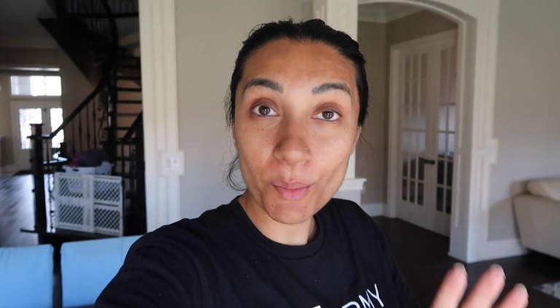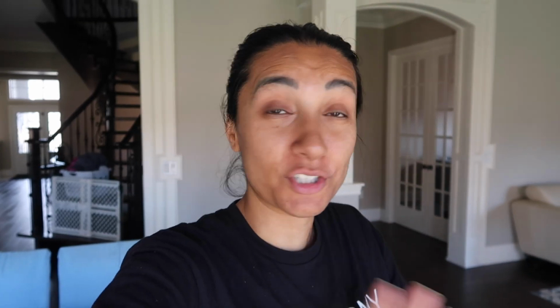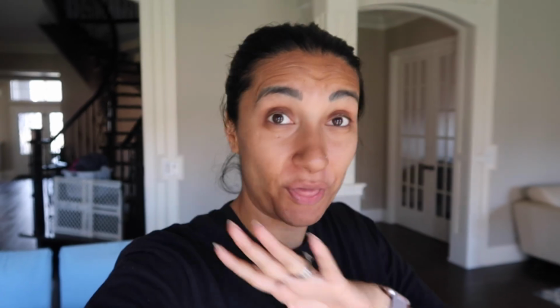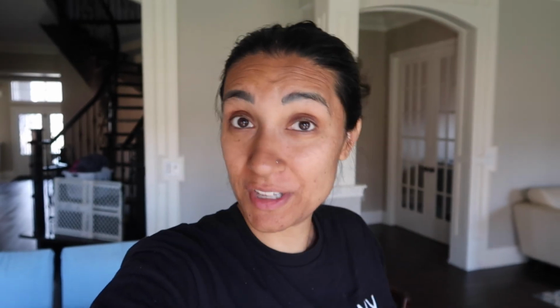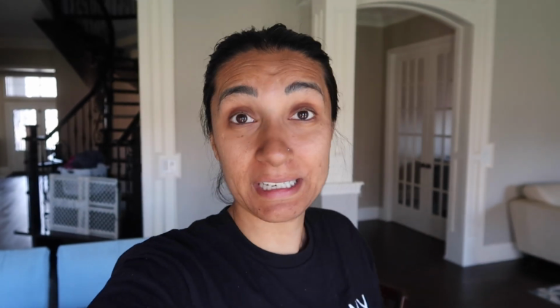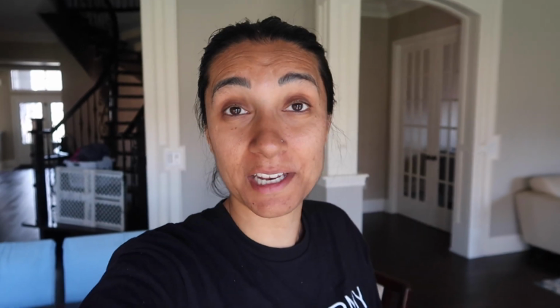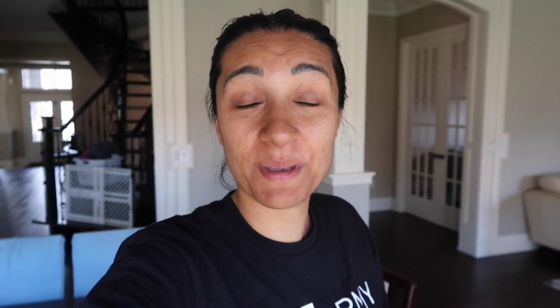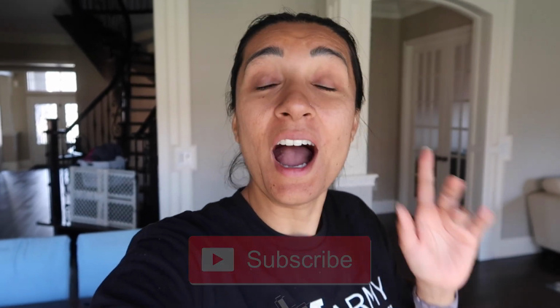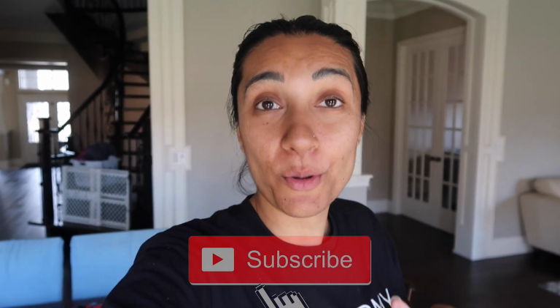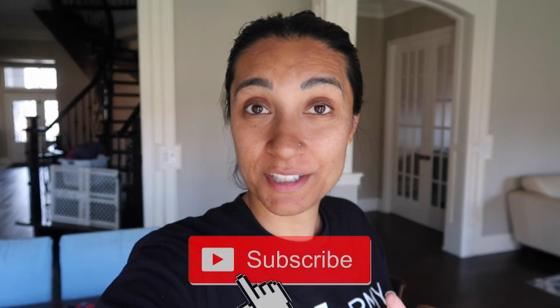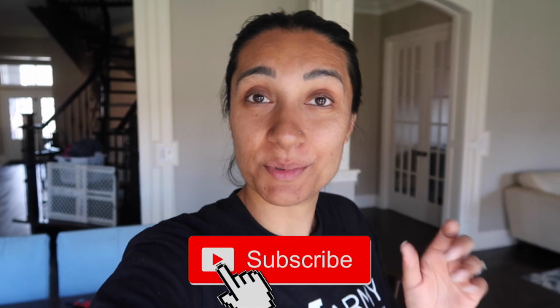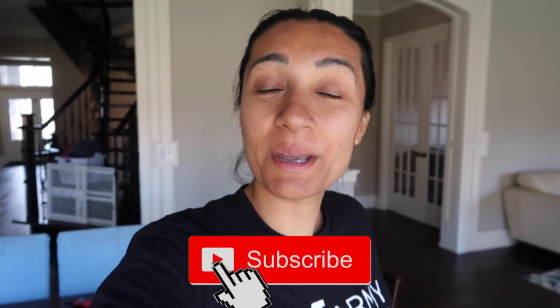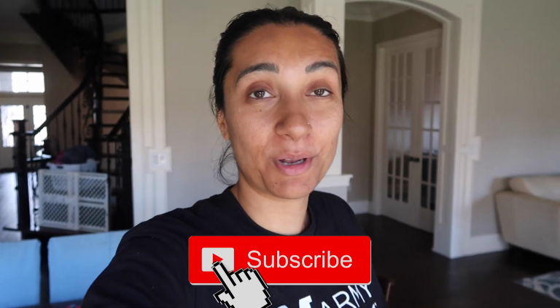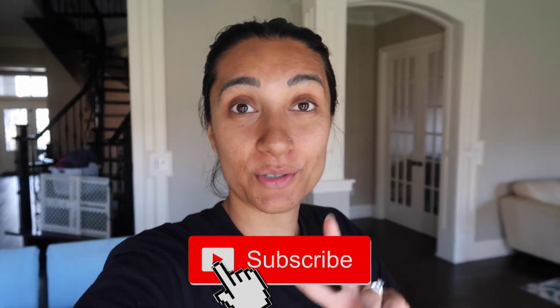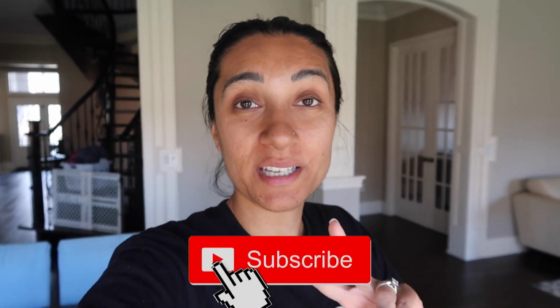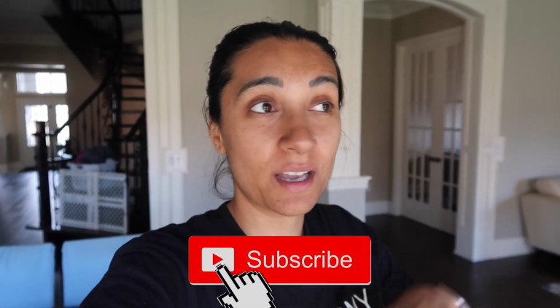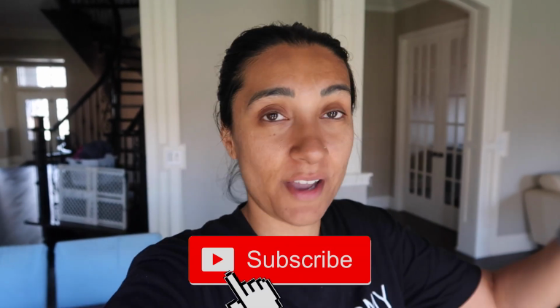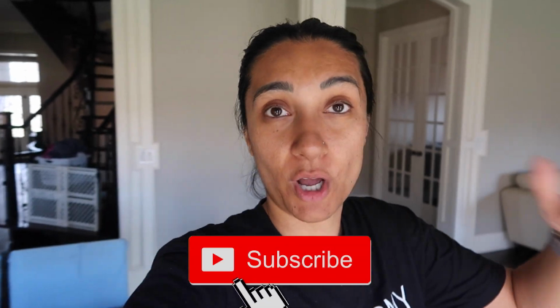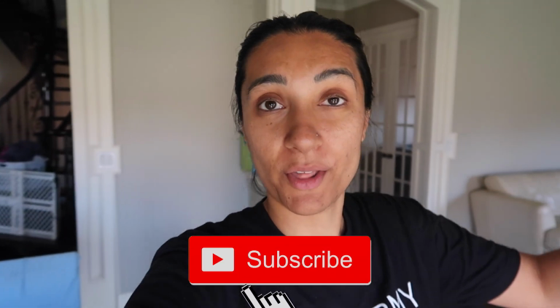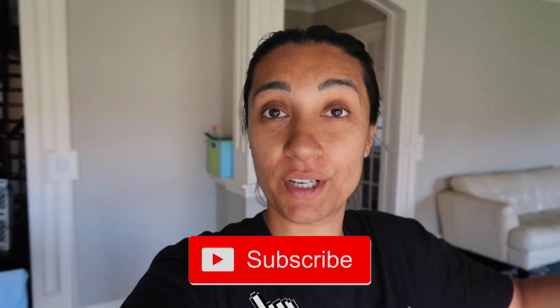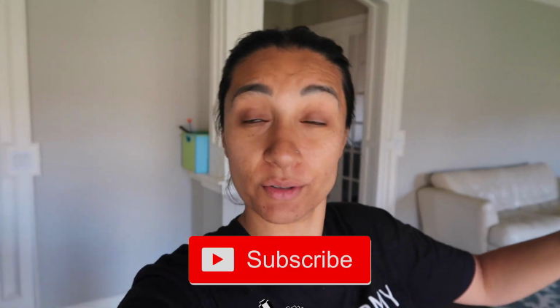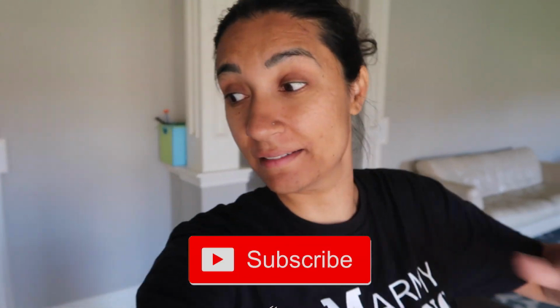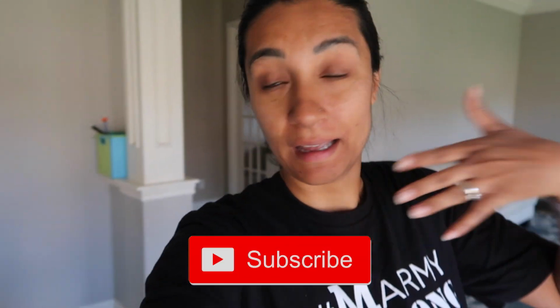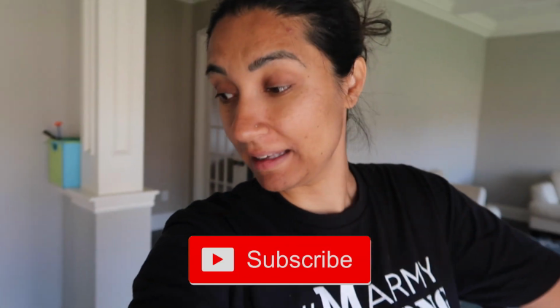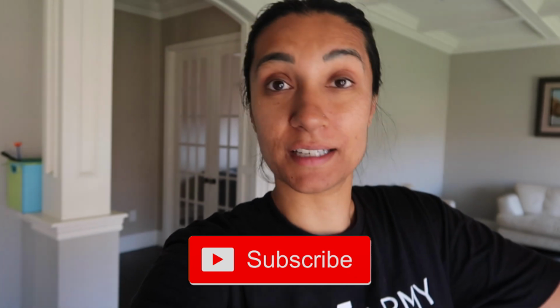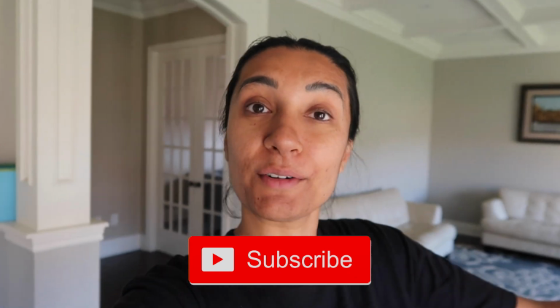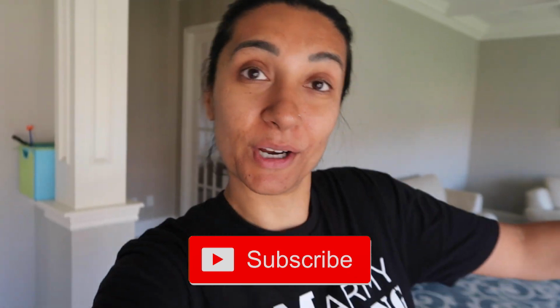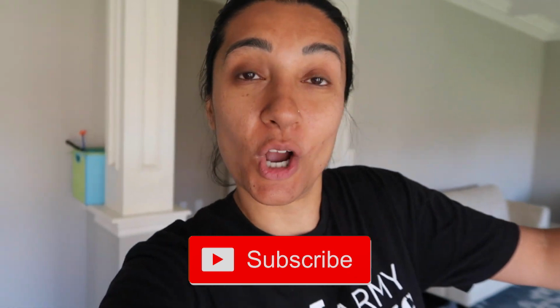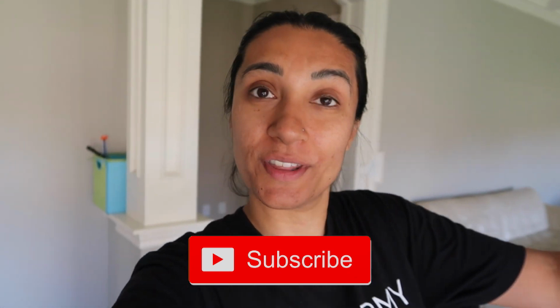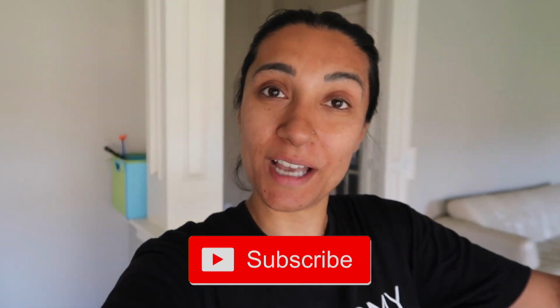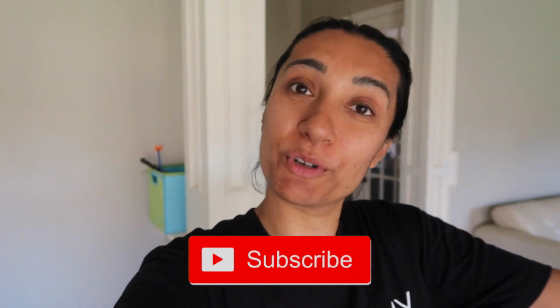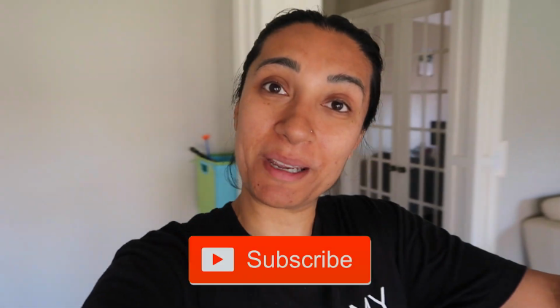Before we get into the thick of this clean and tidy with me, I hope you'll consider subscribing. I put up videos twice a week — family vlogs, motherhood, keto diet, cleaning, decluttering, parenting, all the things. I hope you'll join me.